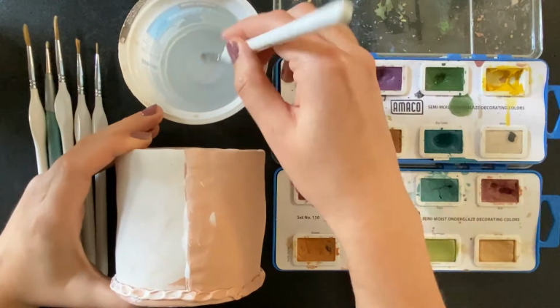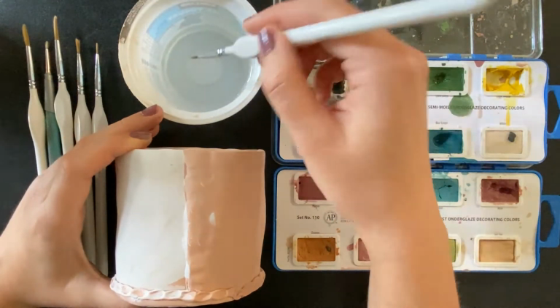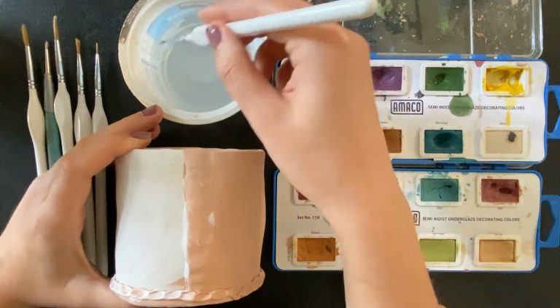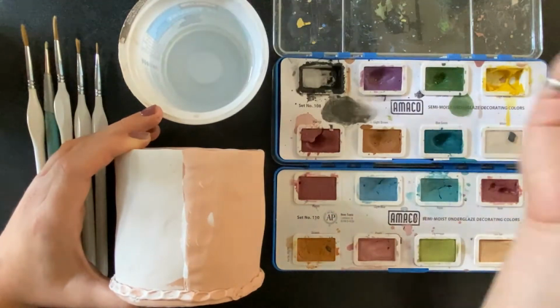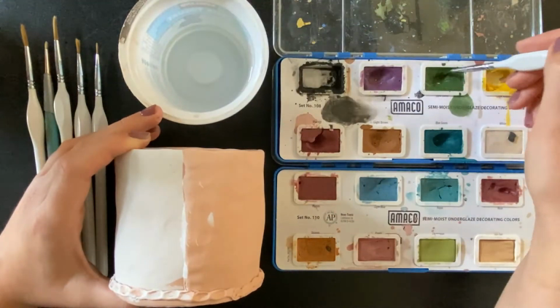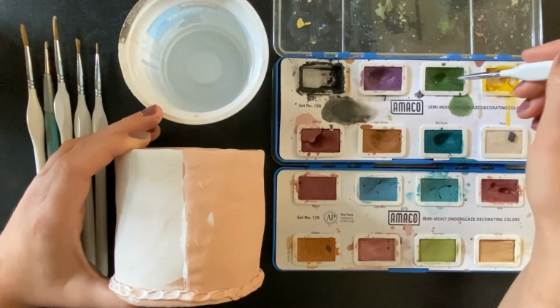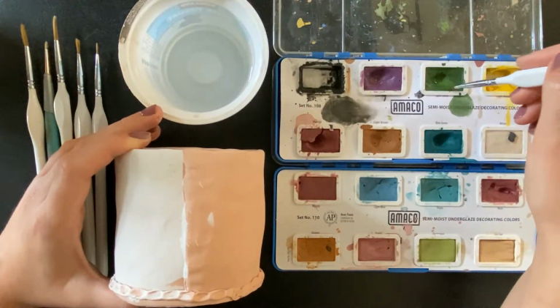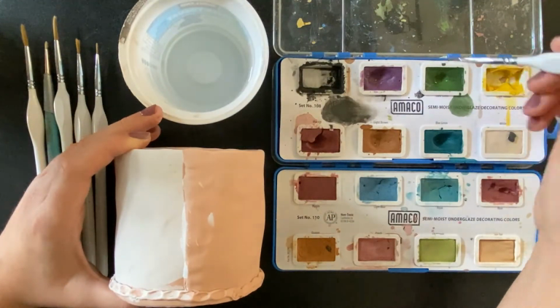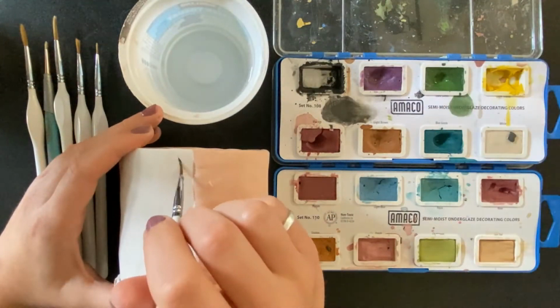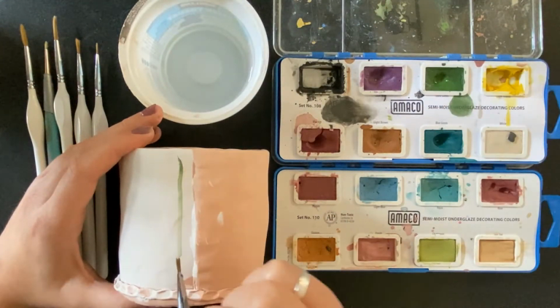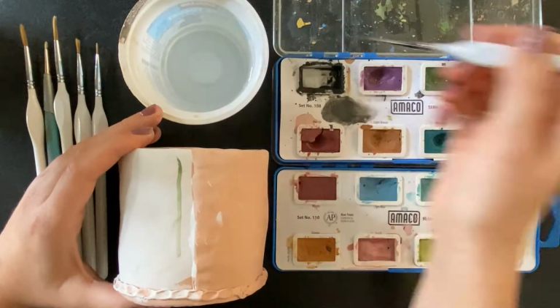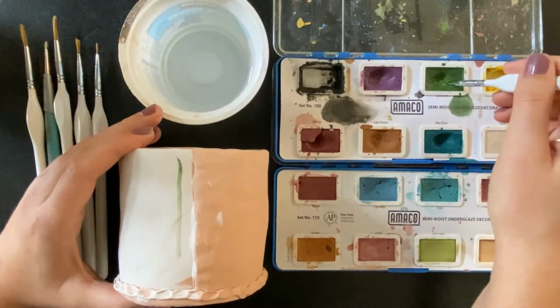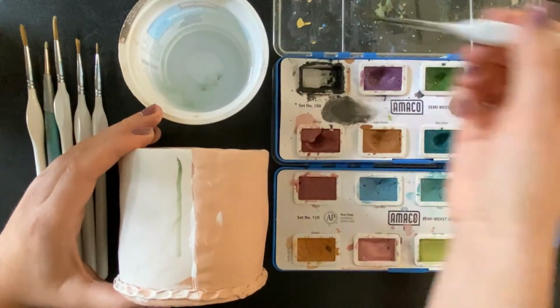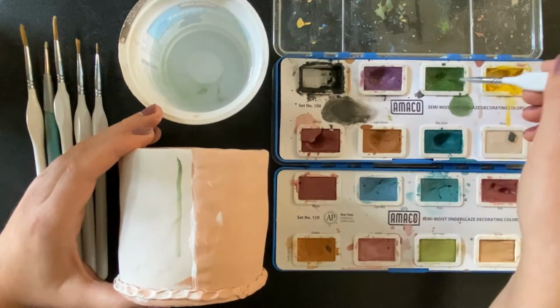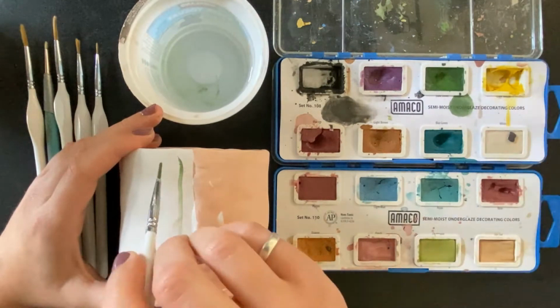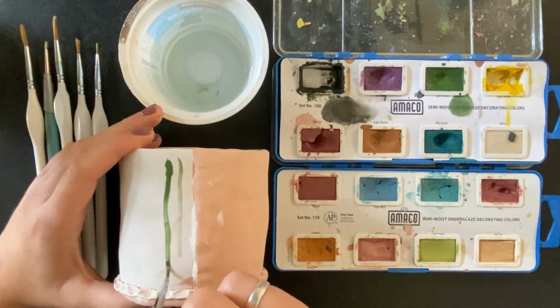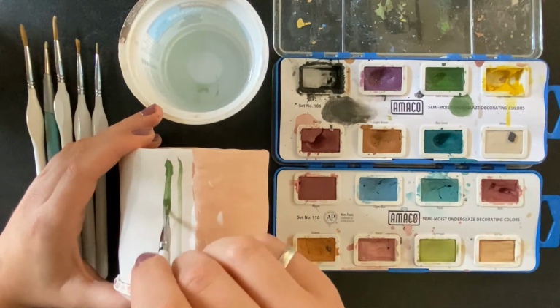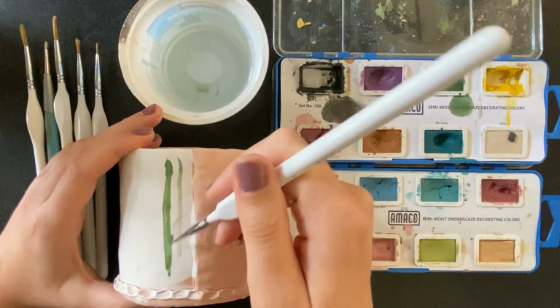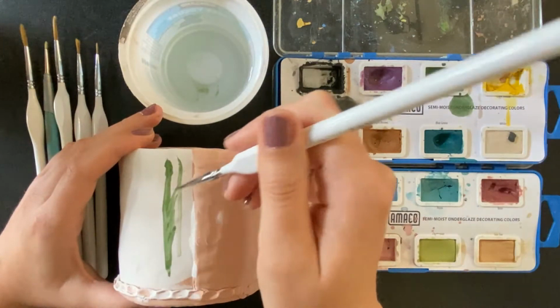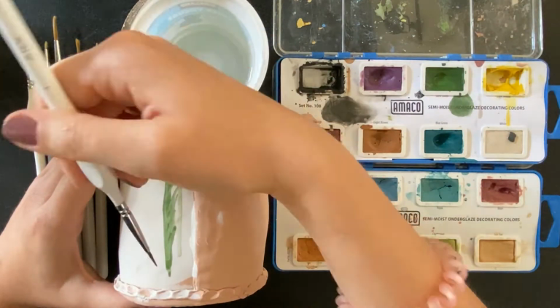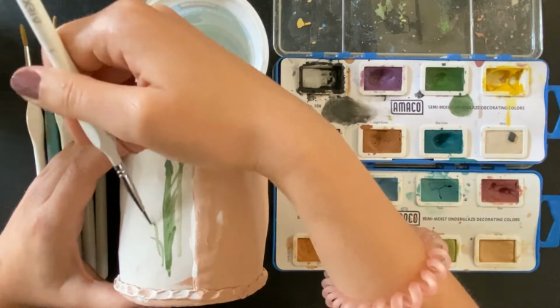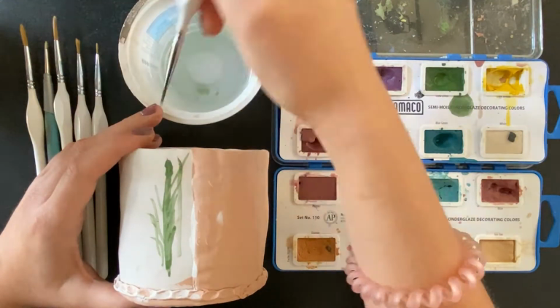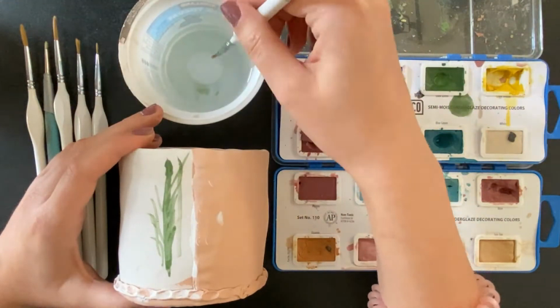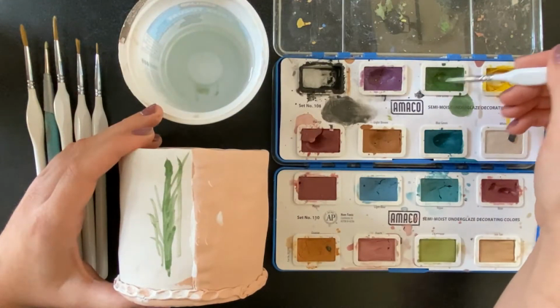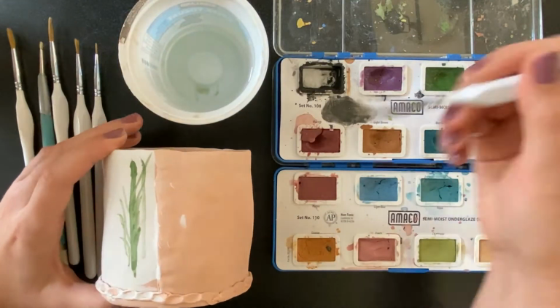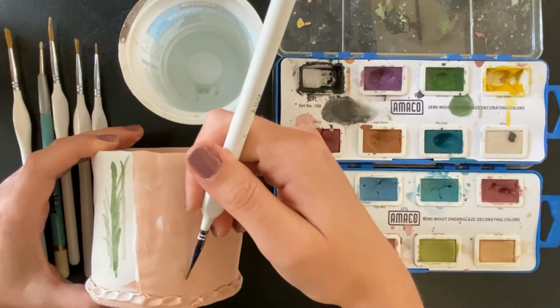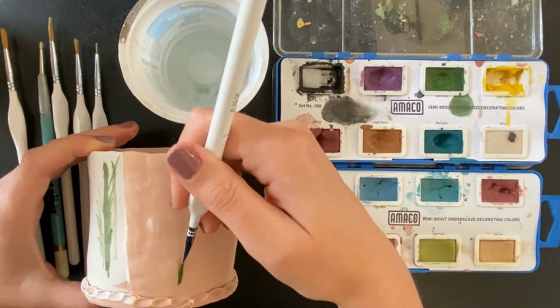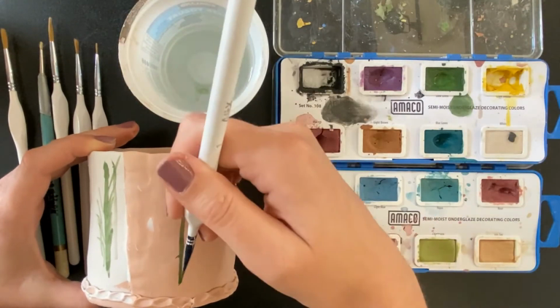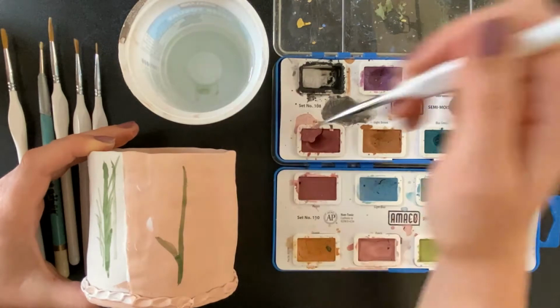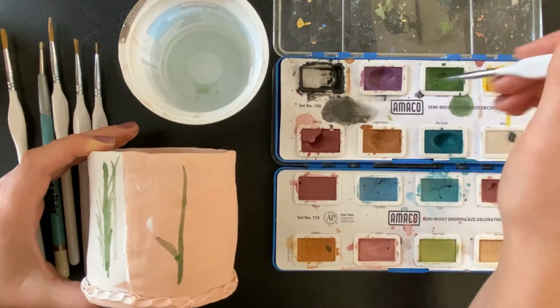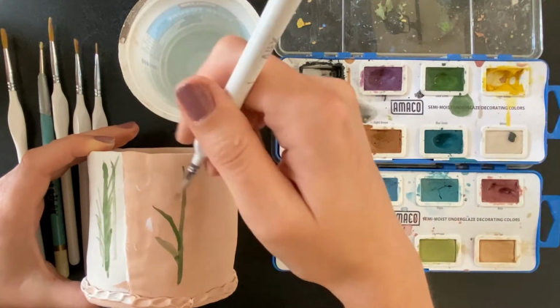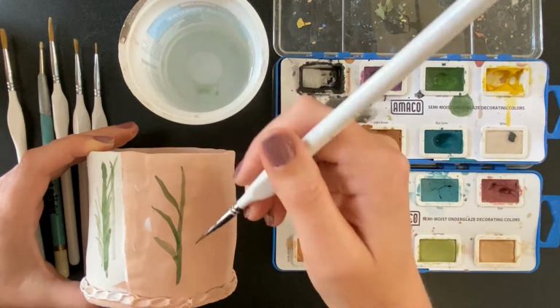Moisten your brush with water and then dip into the watercolor pan. Experiment with how much water you add. I like to make a well of water in my pan where I can get highly saturated color.